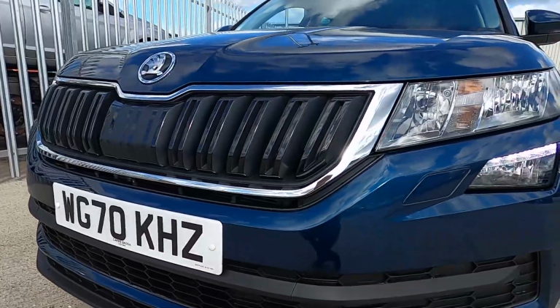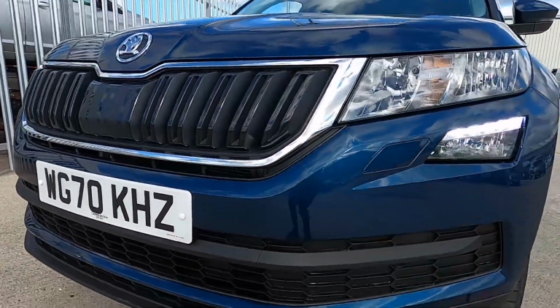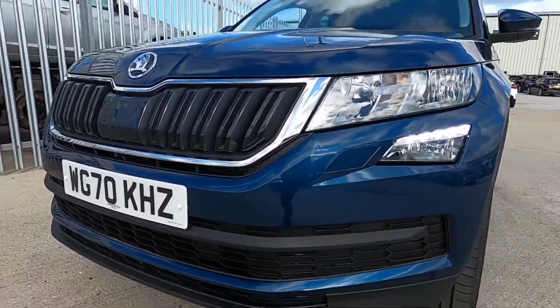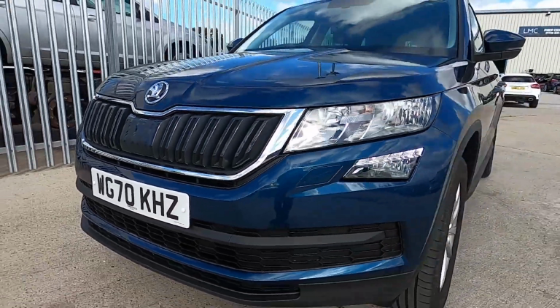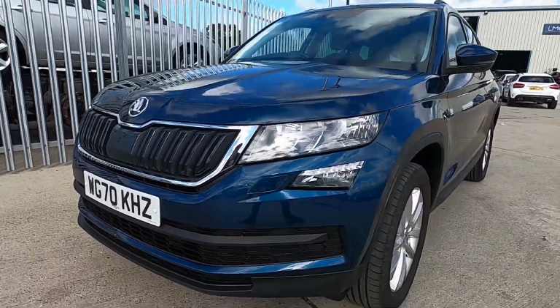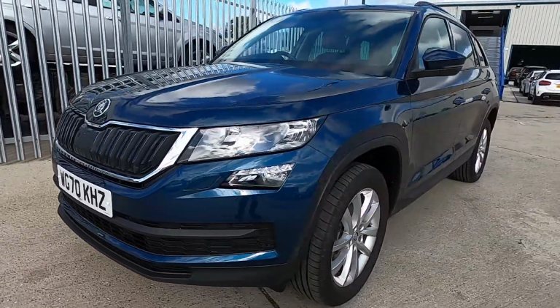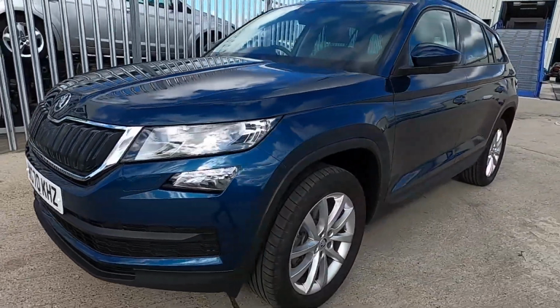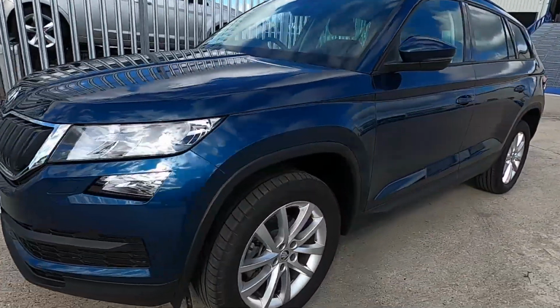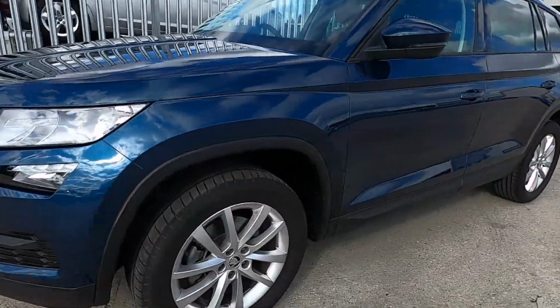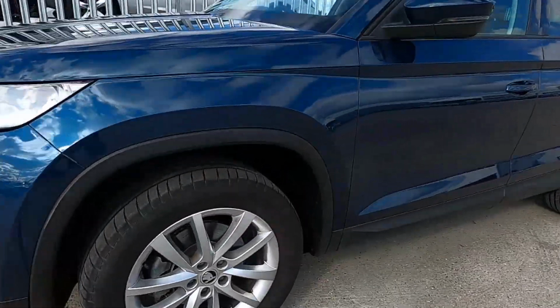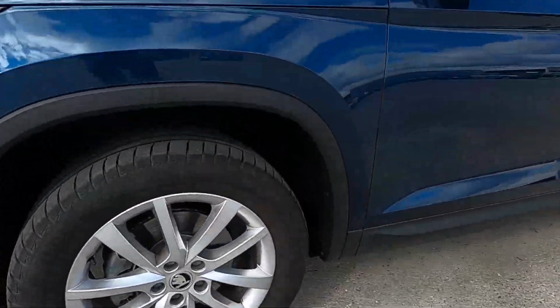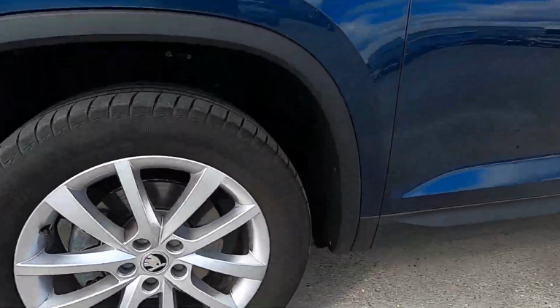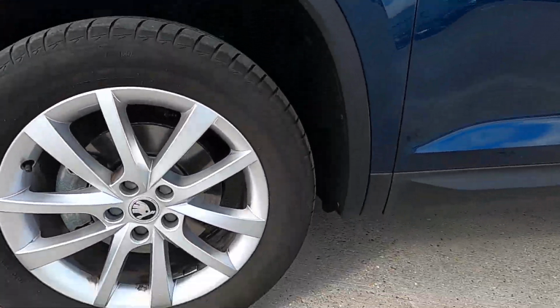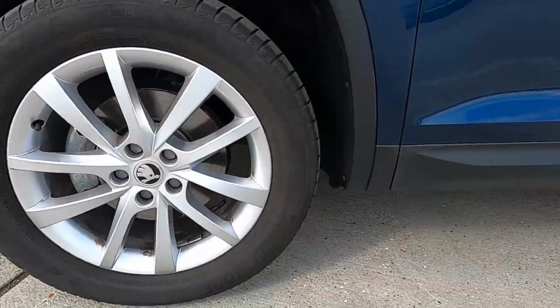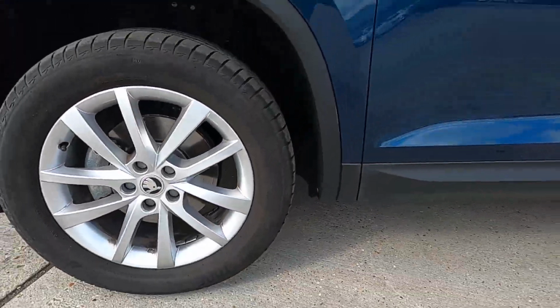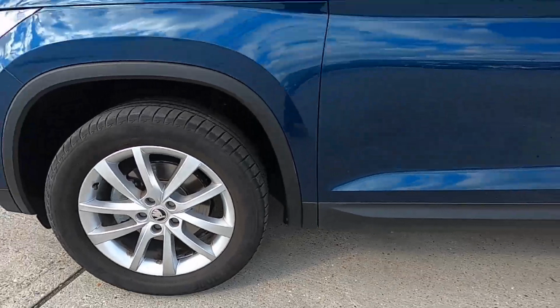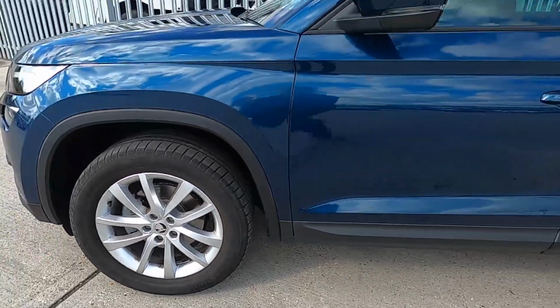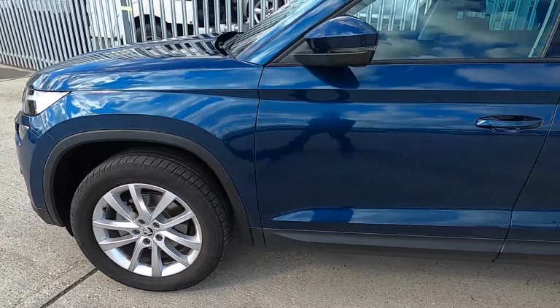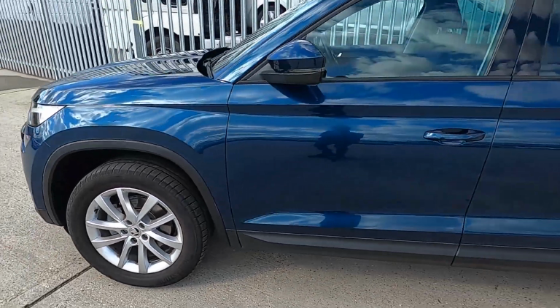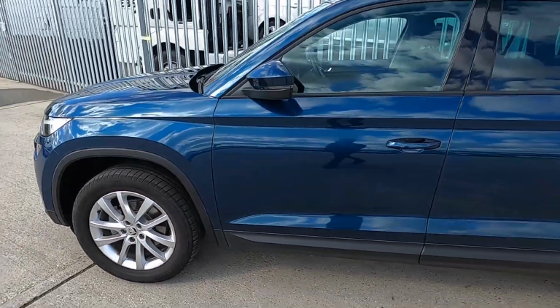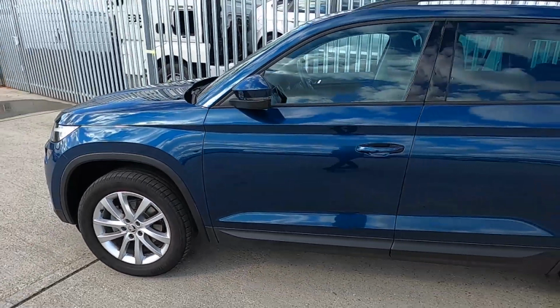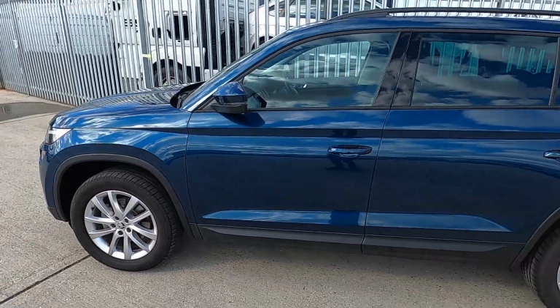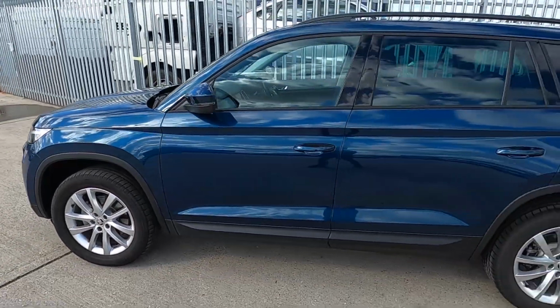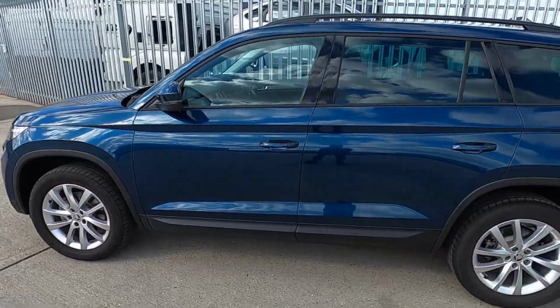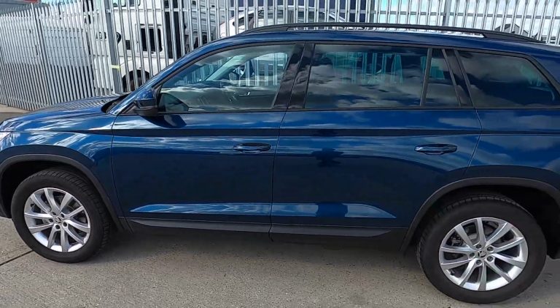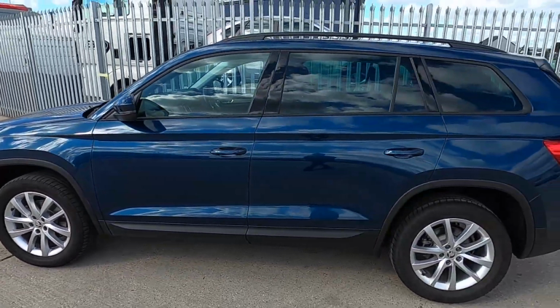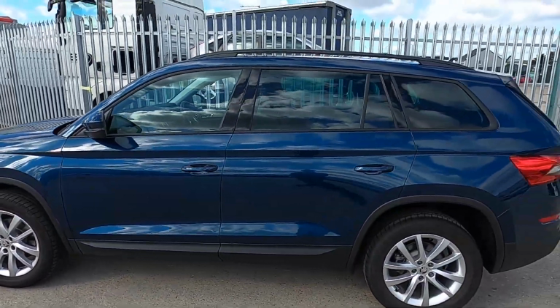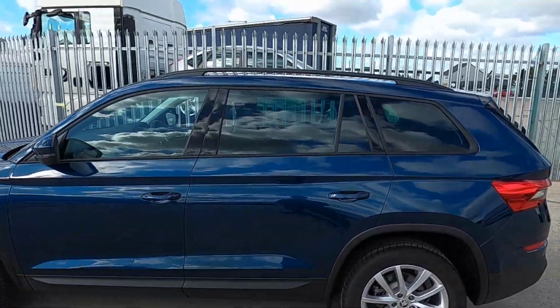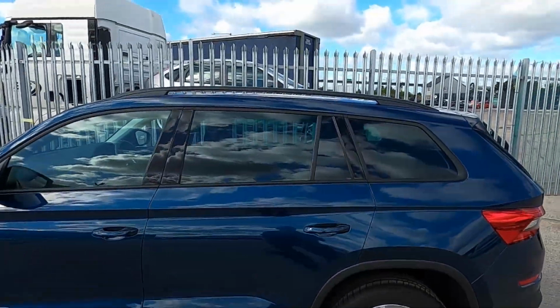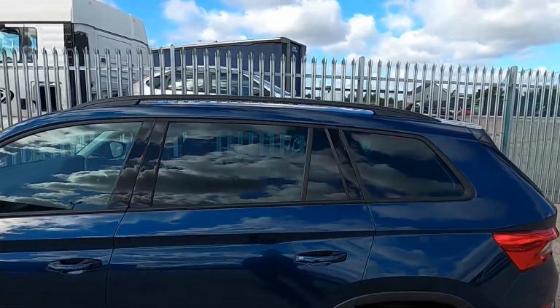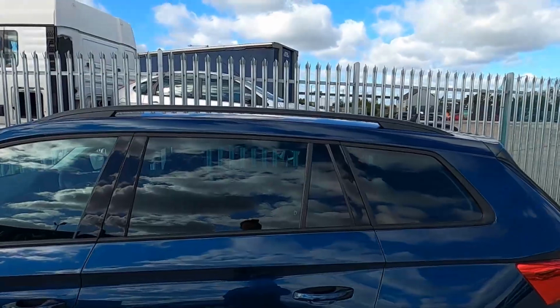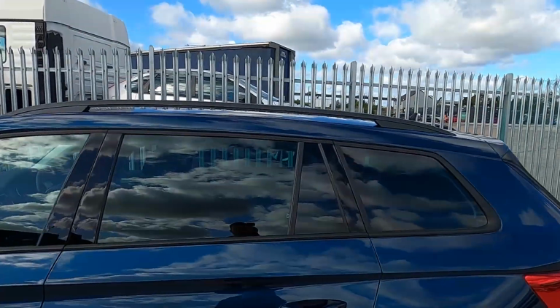Down to the sides, this car has silver 18 inch alloy wheels, all in good condition, and you've also got black roof rails as well.